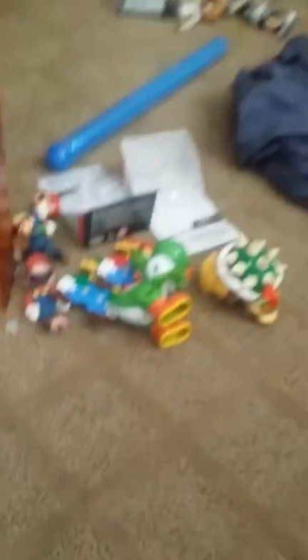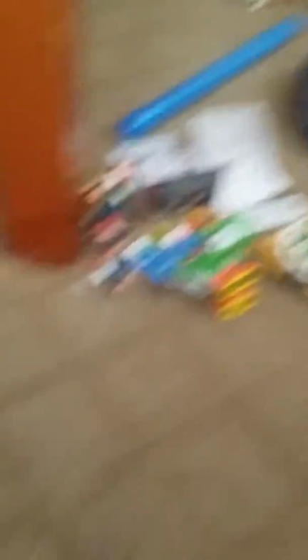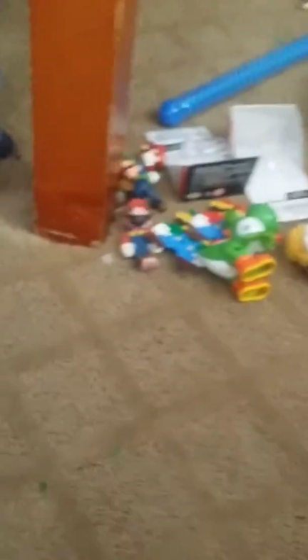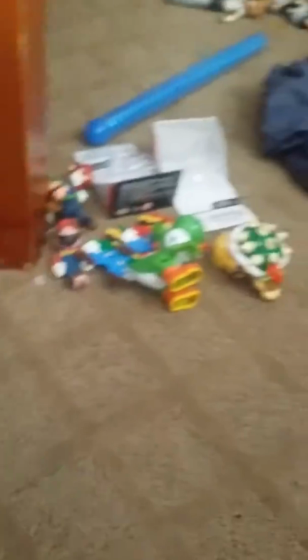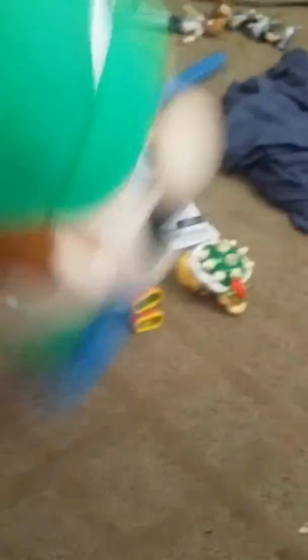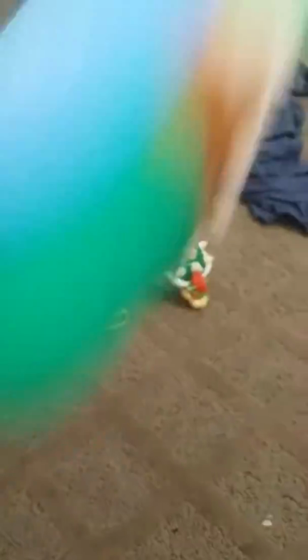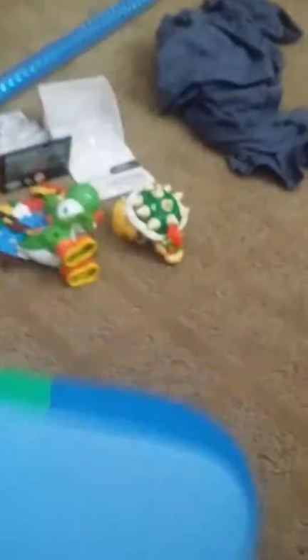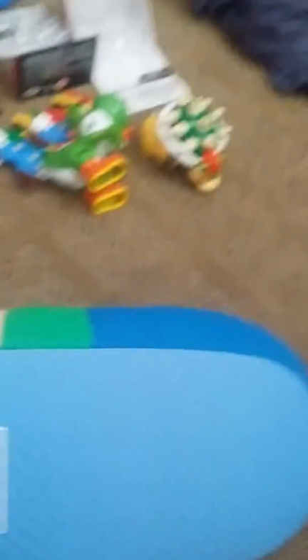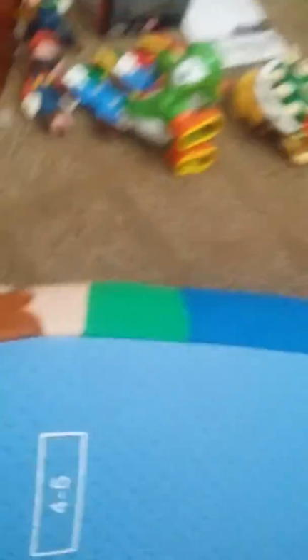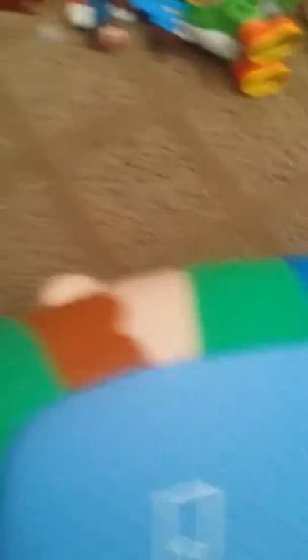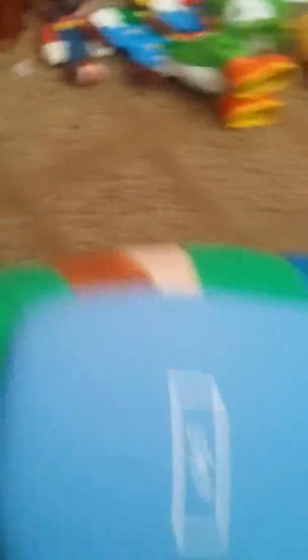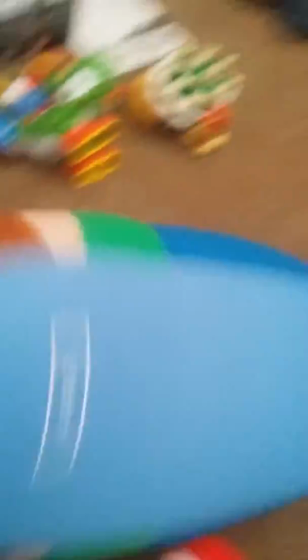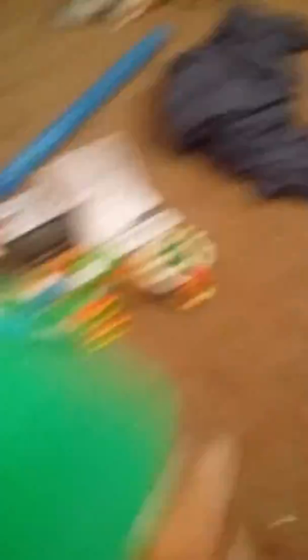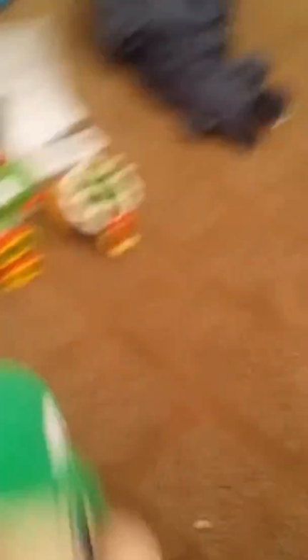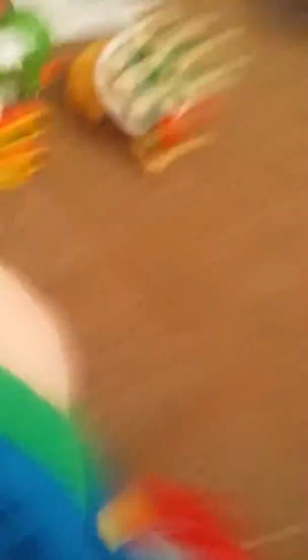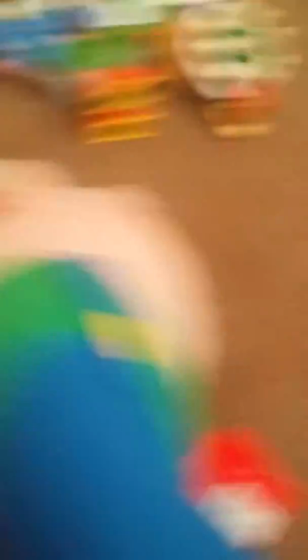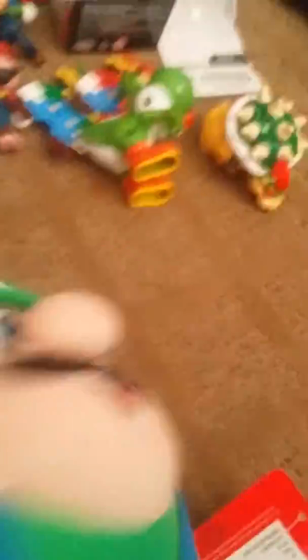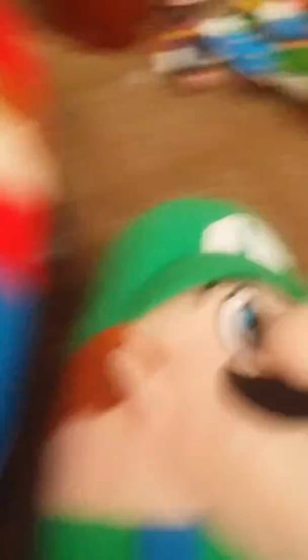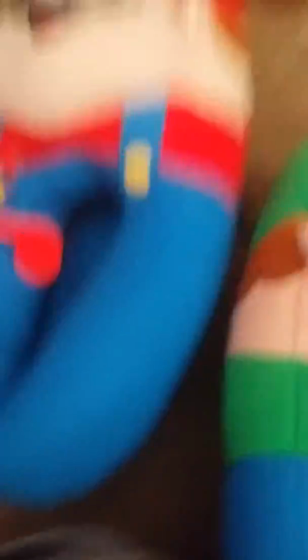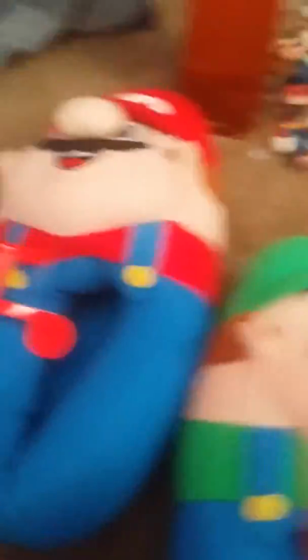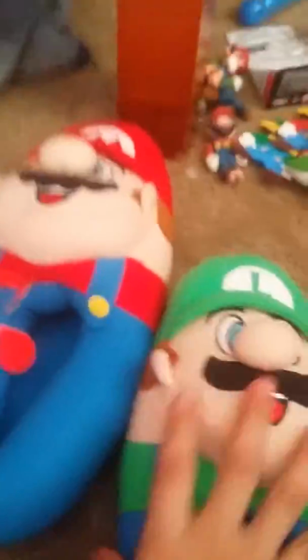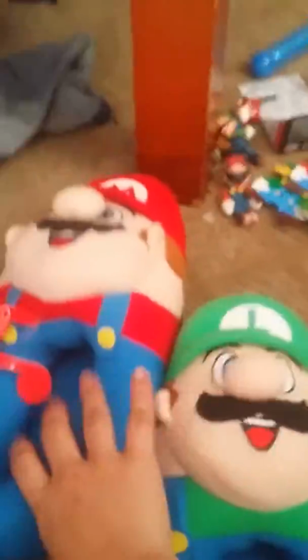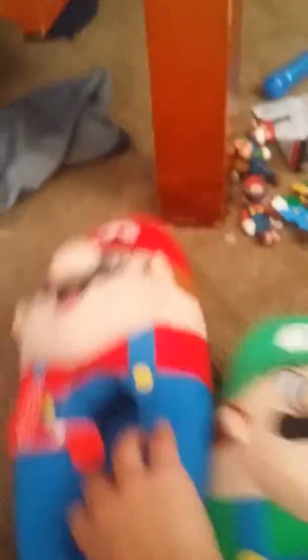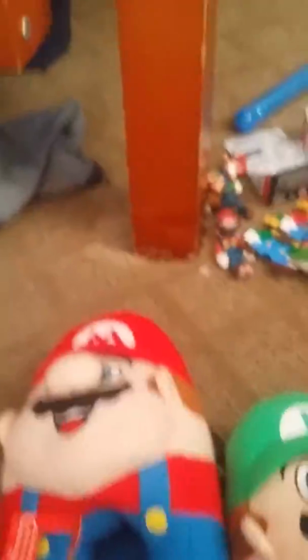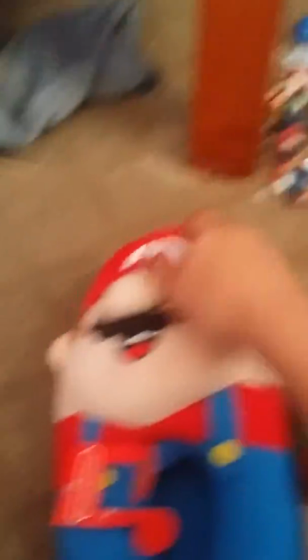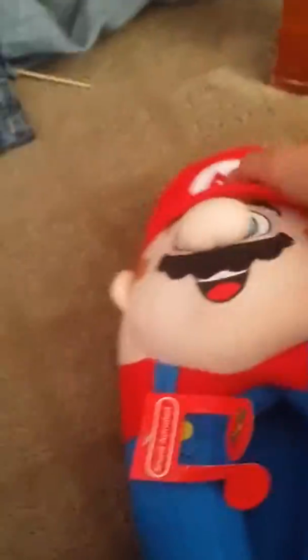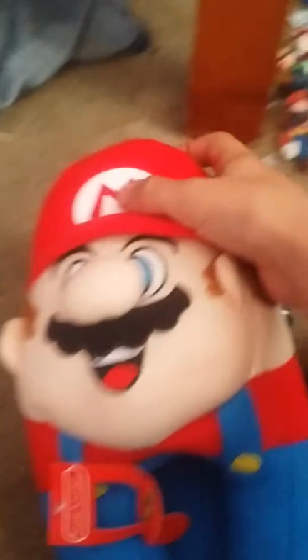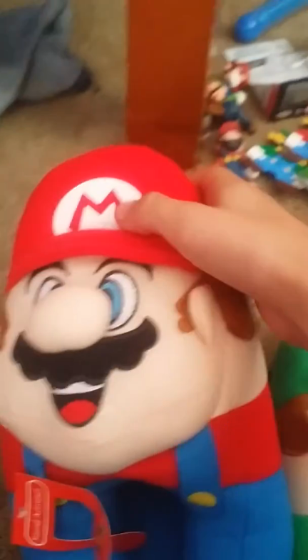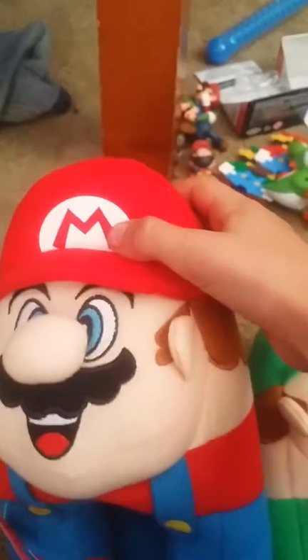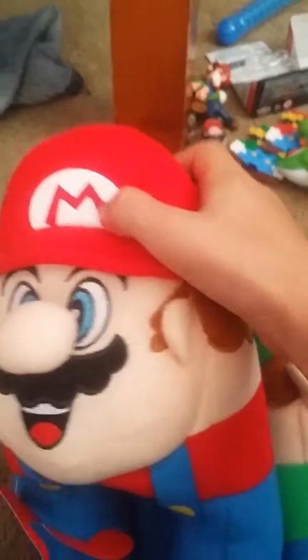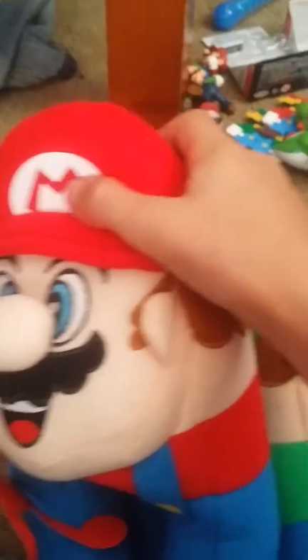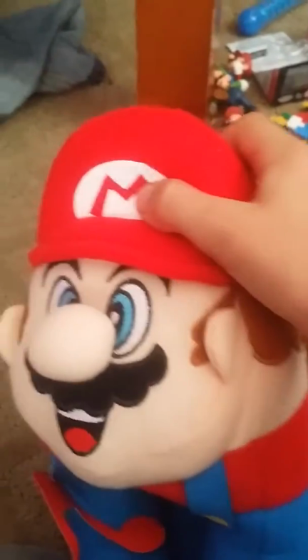Last thing — lastly I have the Mario Slippers. And this one actually makes noise.